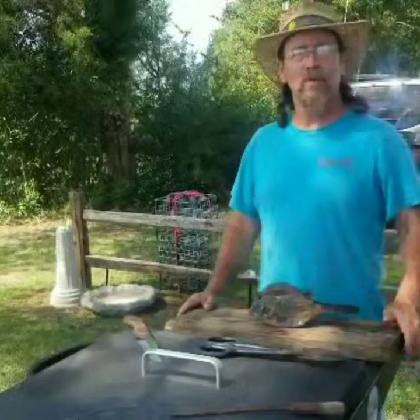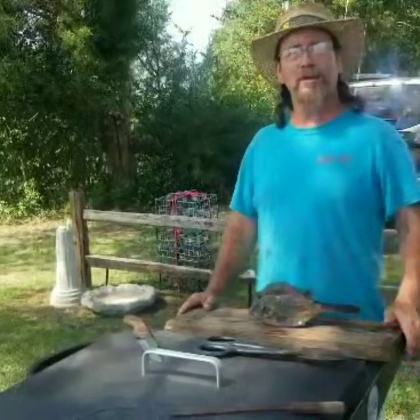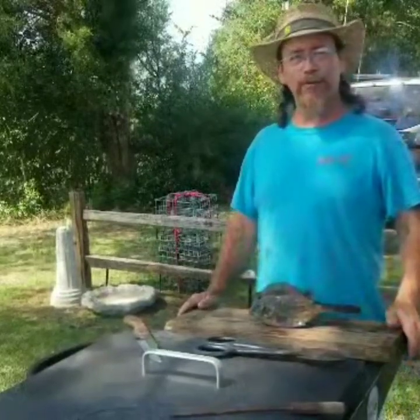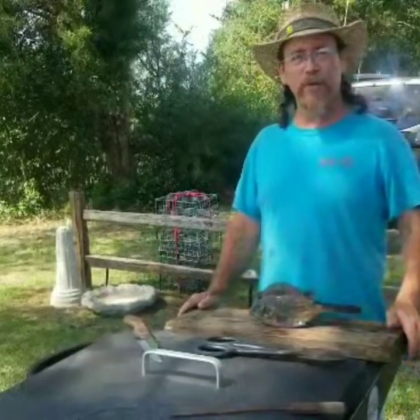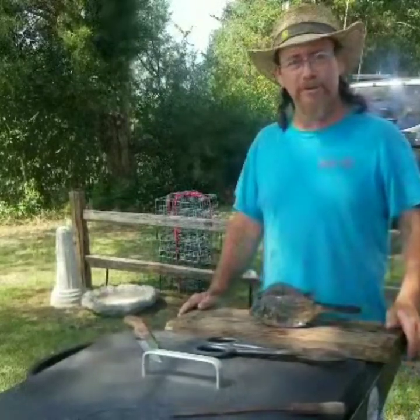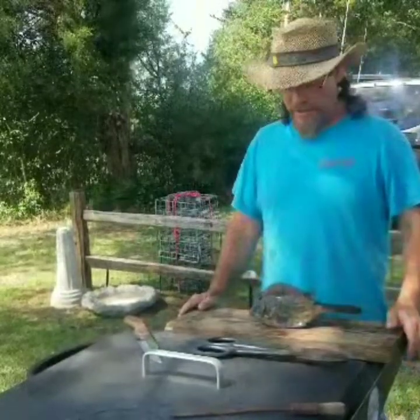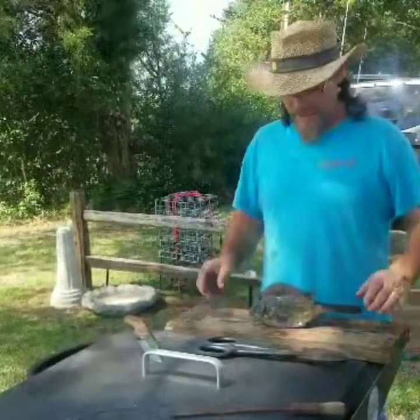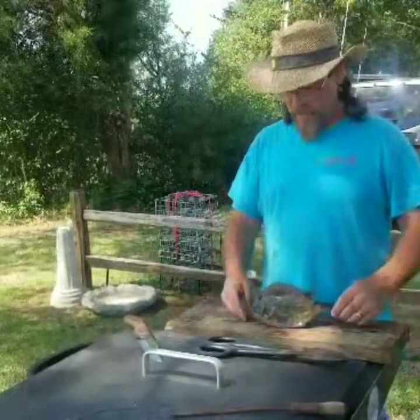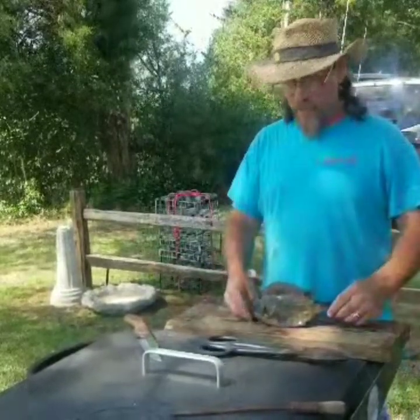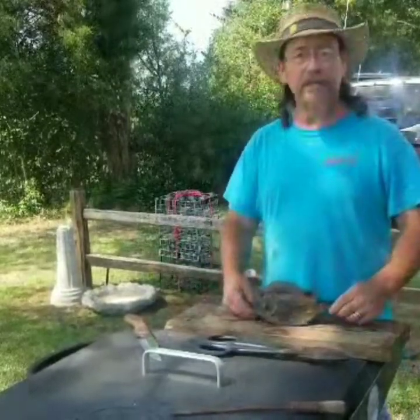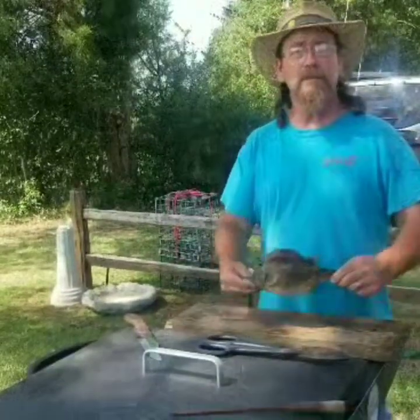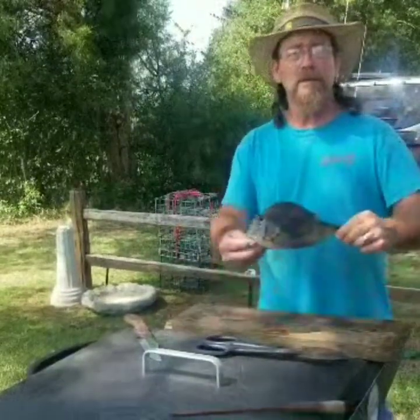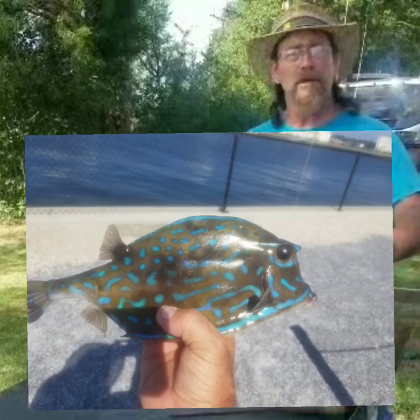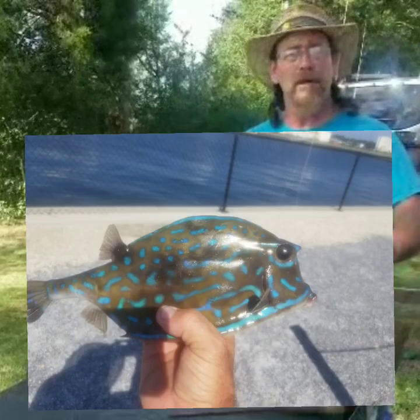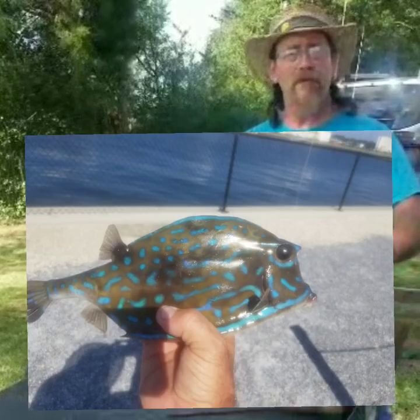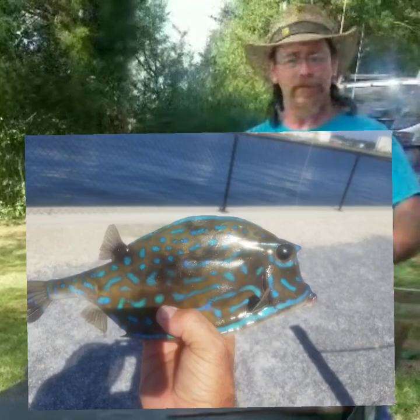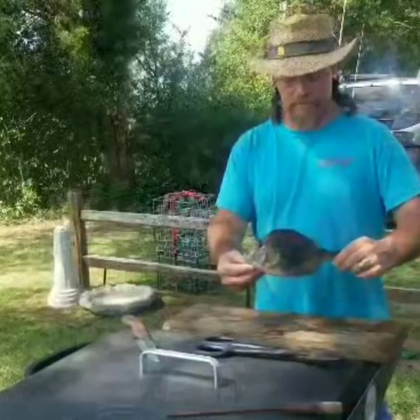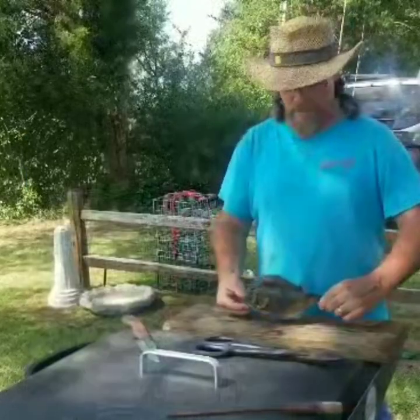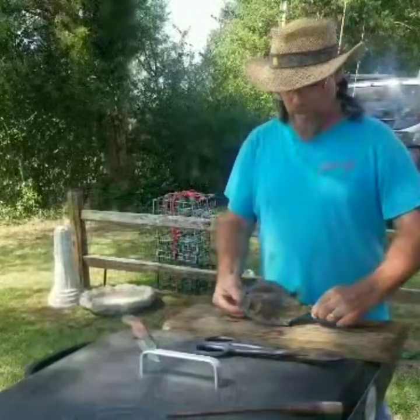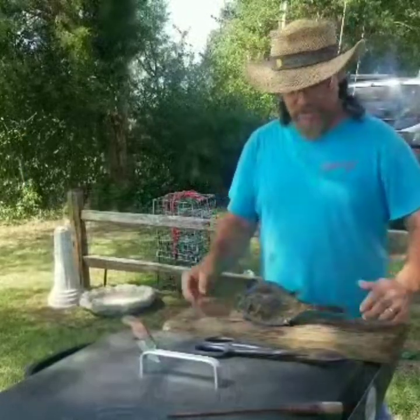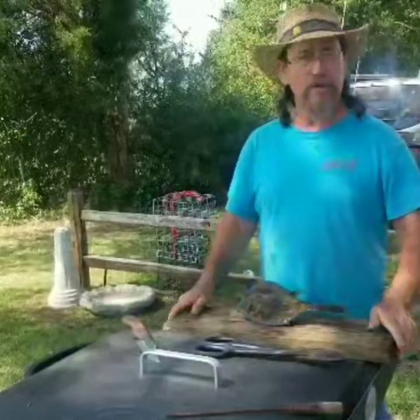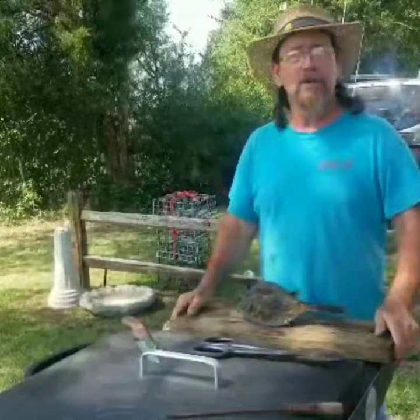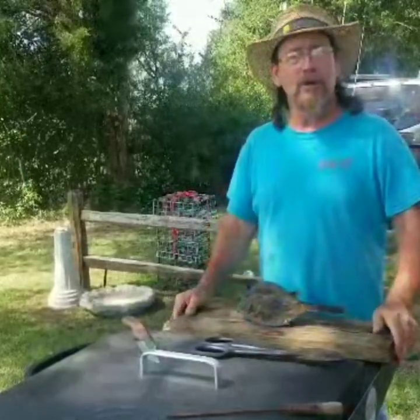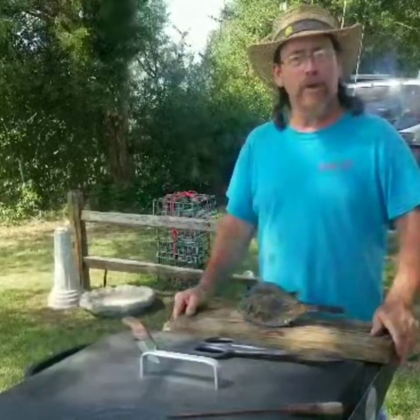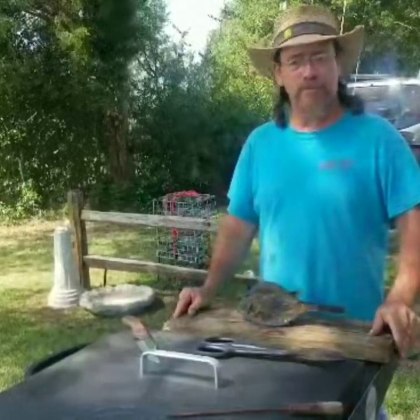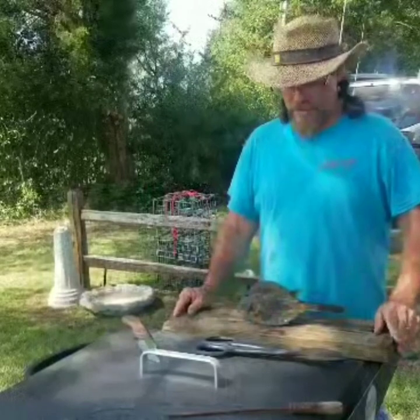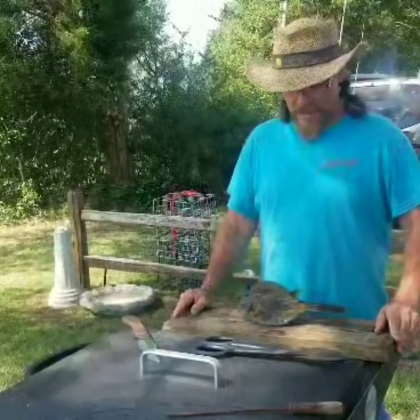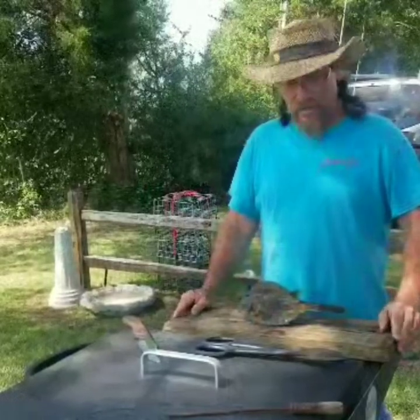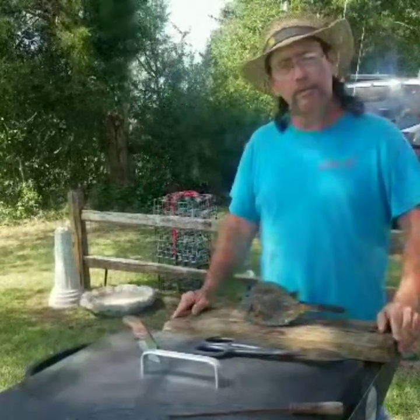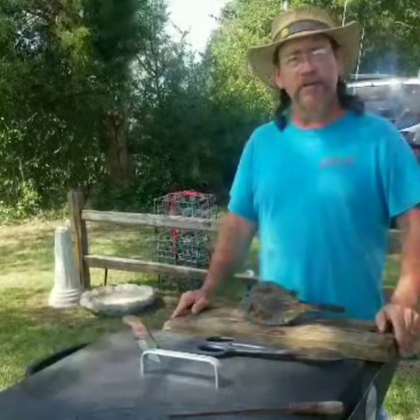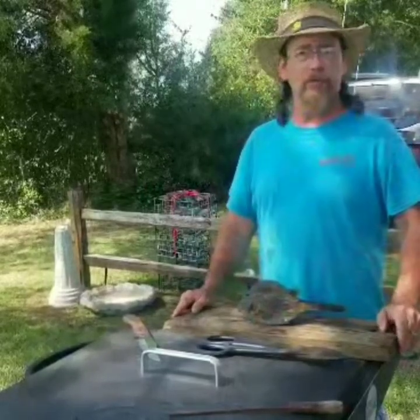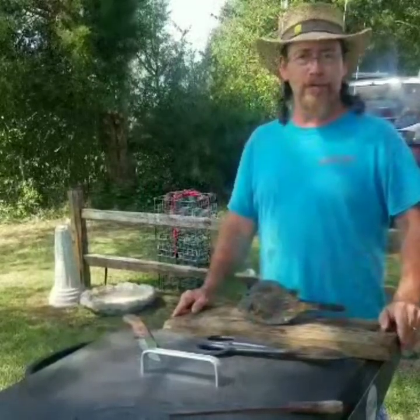Welcome back to Frugalman Outdoors. Today we're going to clean a cowfish. We caught these yesterday in our crab traps and I talked to some people and they said they were real good to eat.